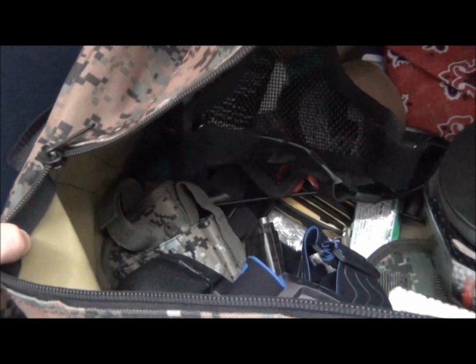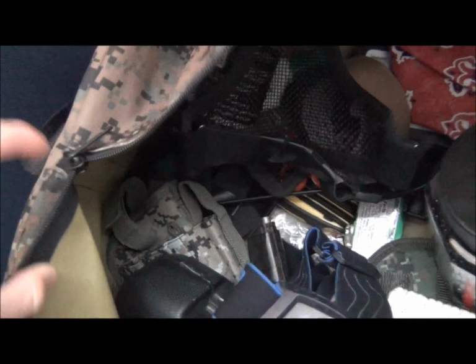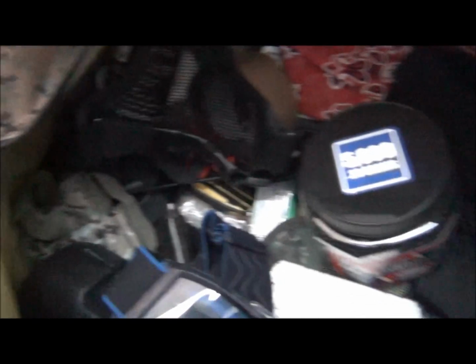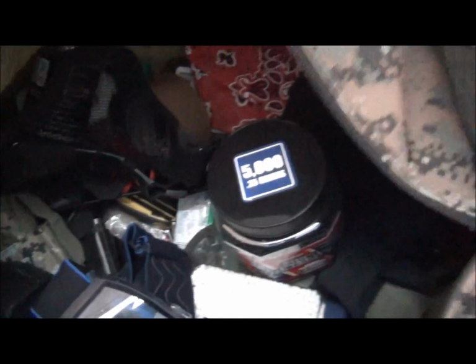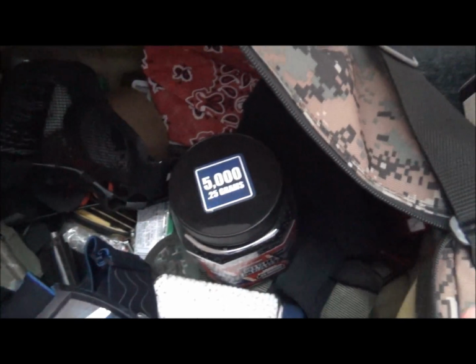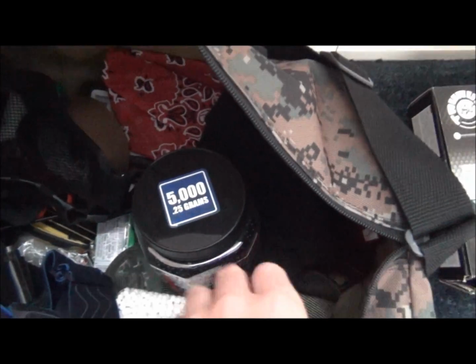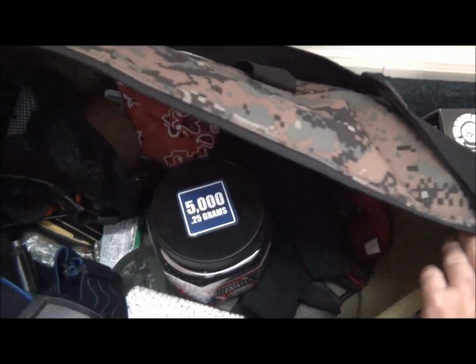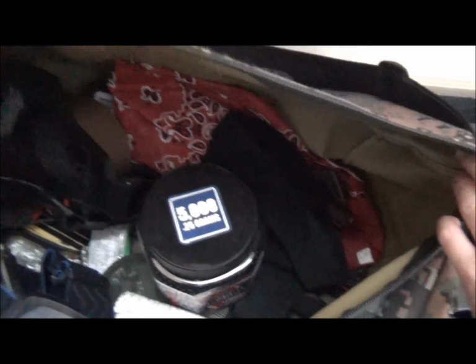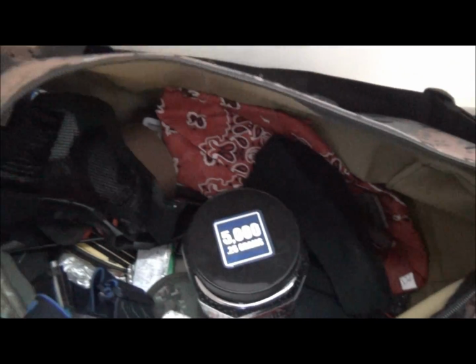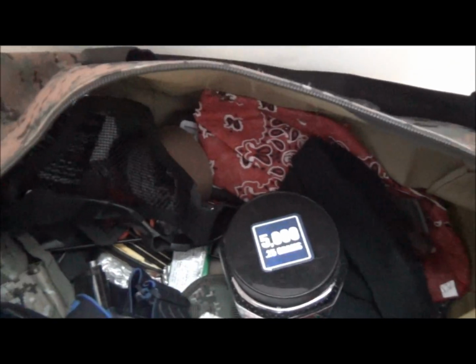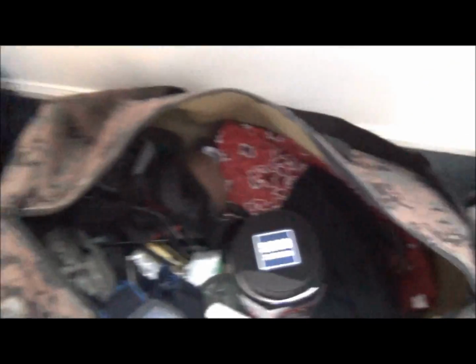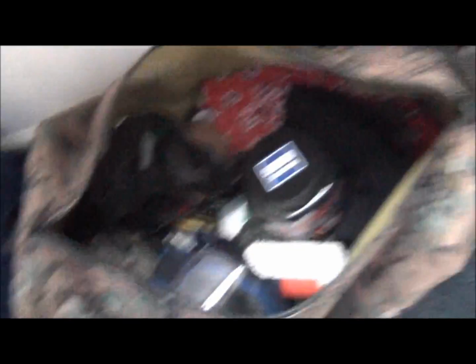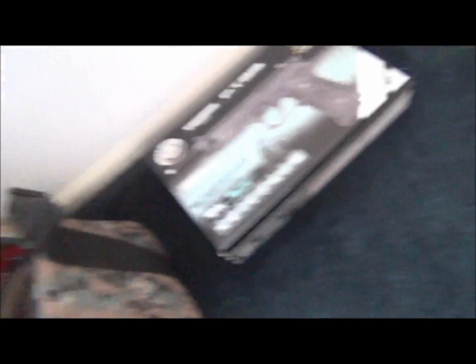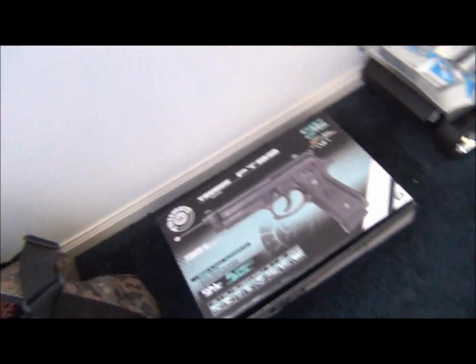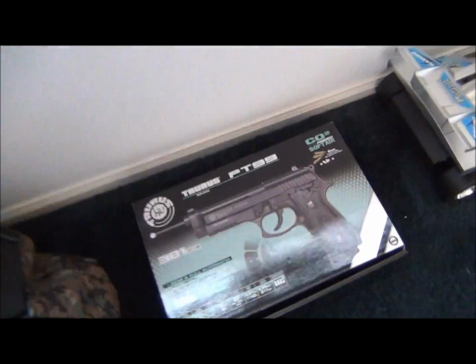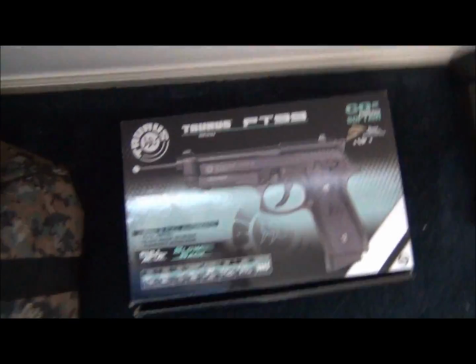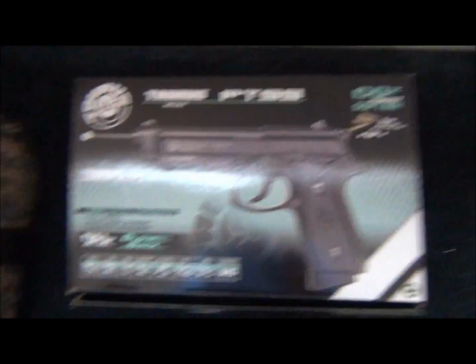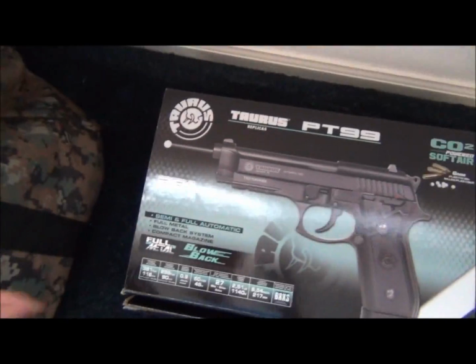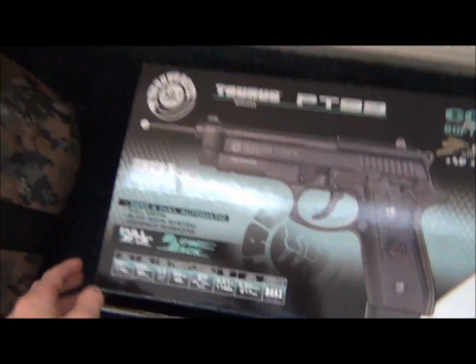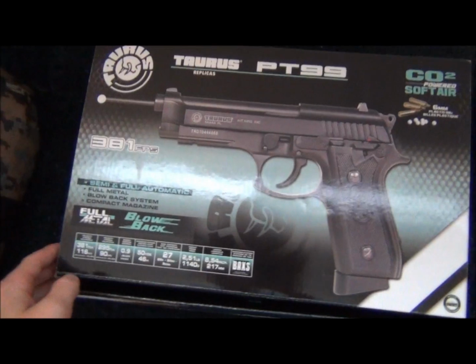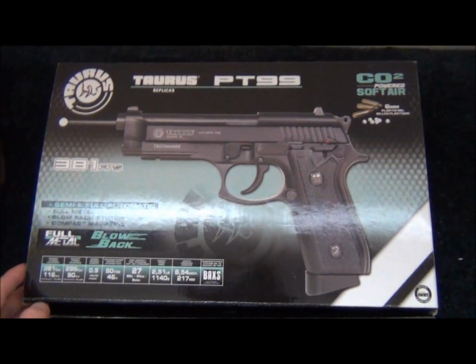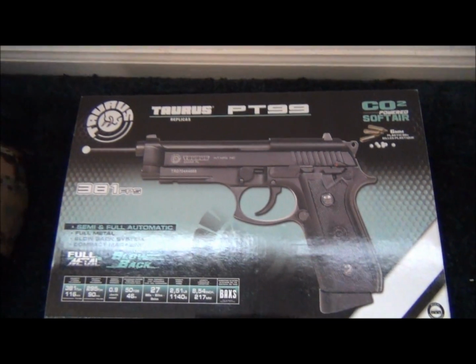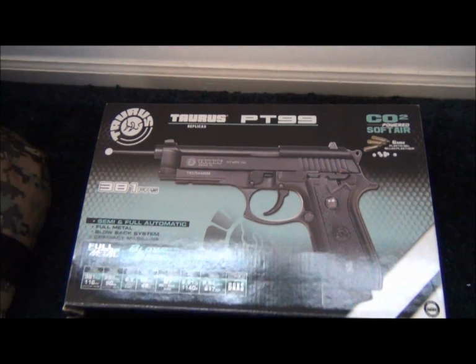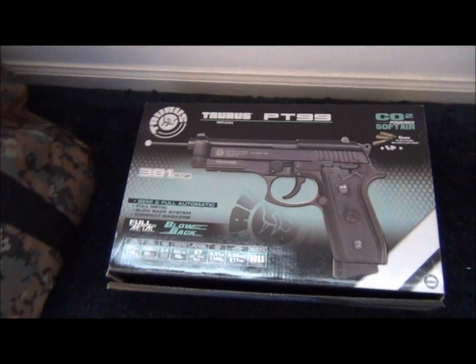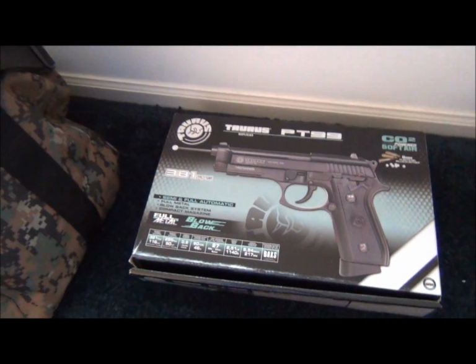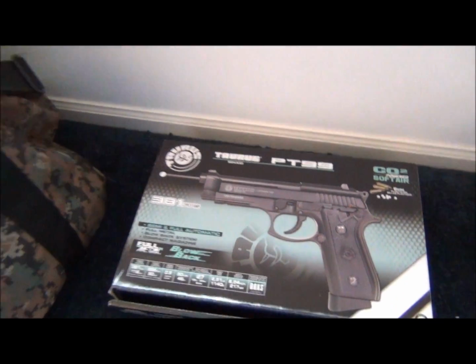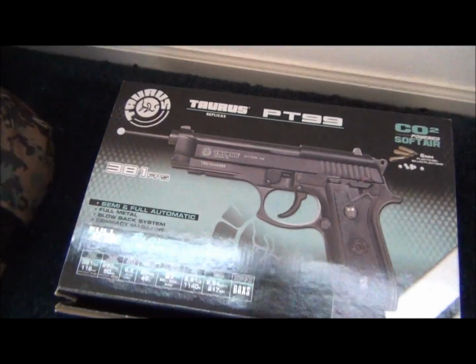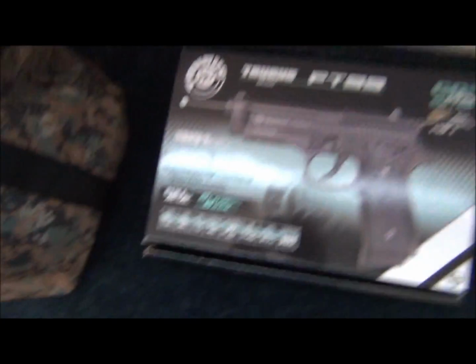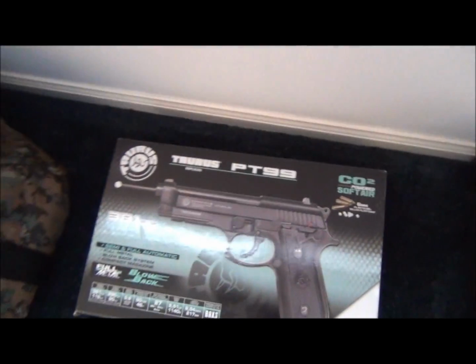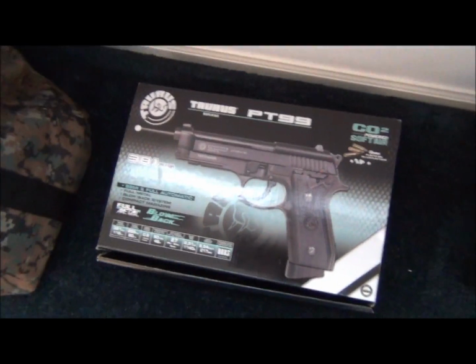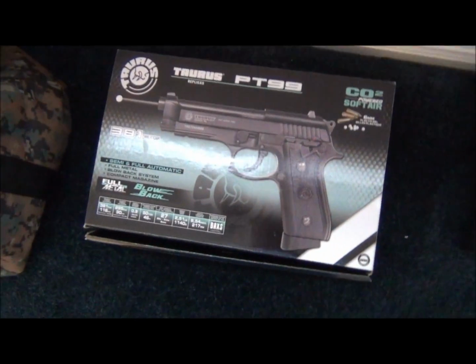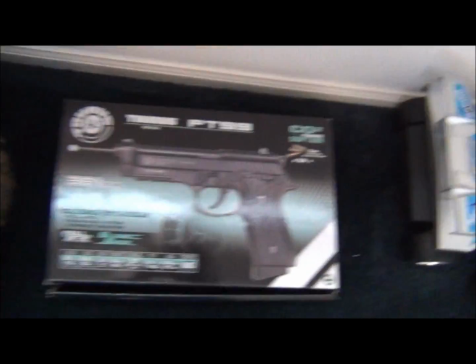Holsters, food, and some other stuff. Then we got my KWC Taurus right here in its box — it's a really good gun. I recommend it as a really good pistol if you're looking for a CO2 pistol.